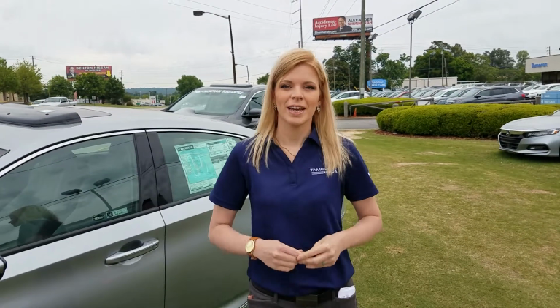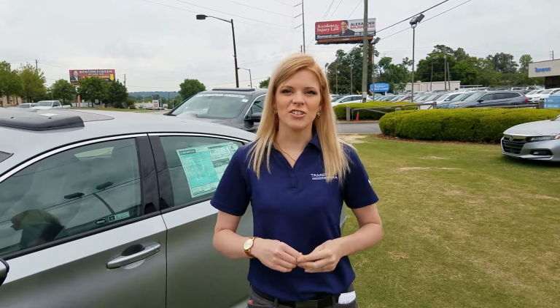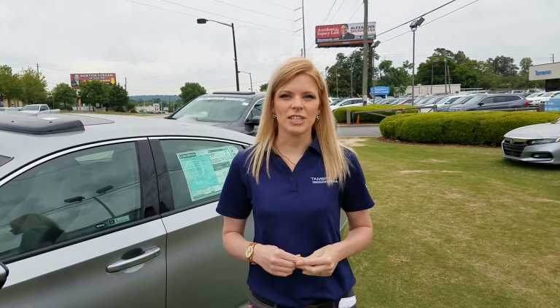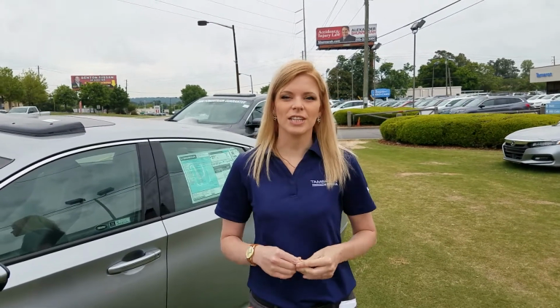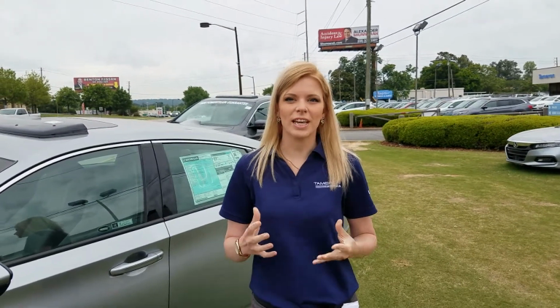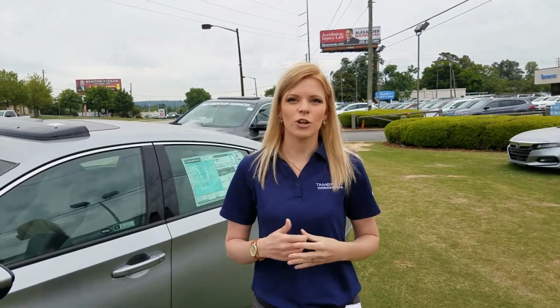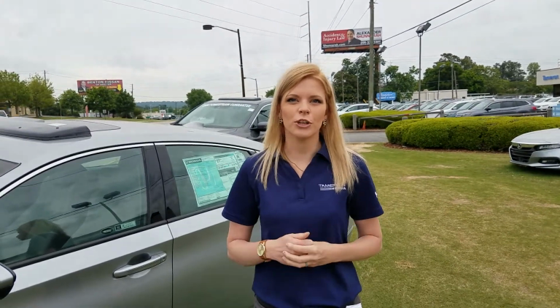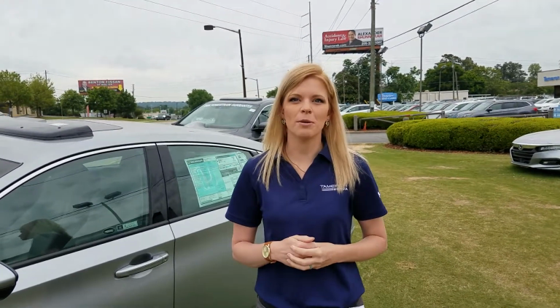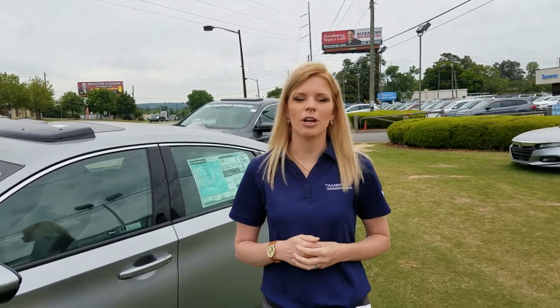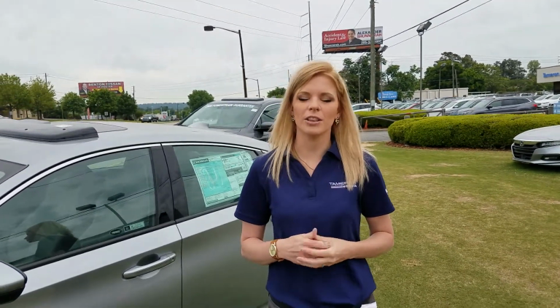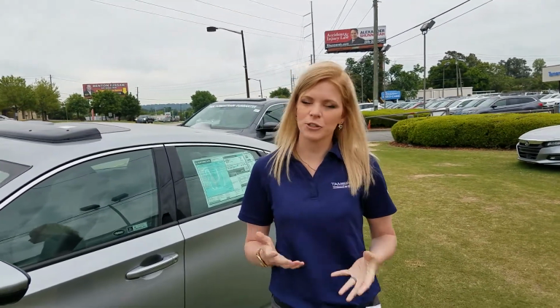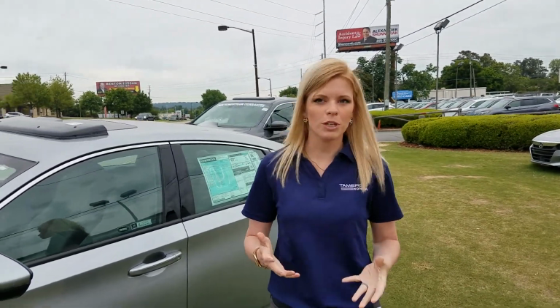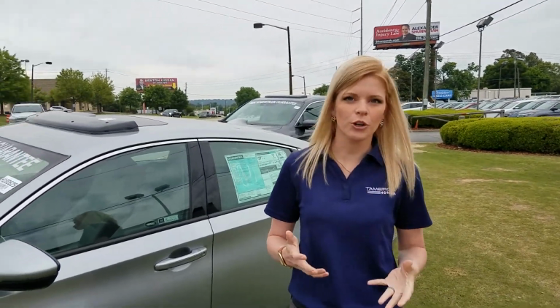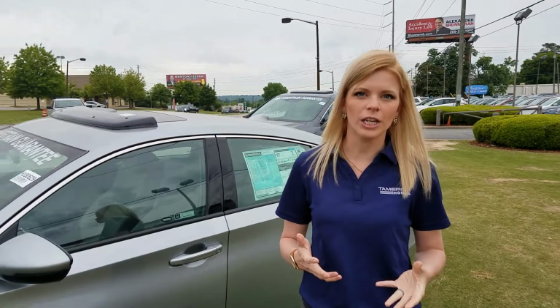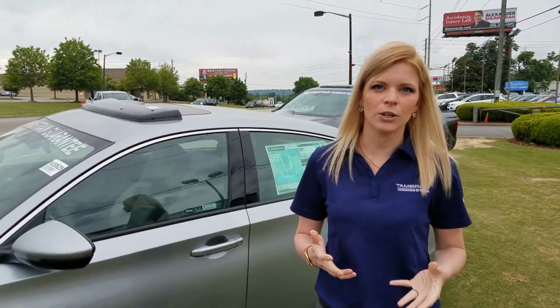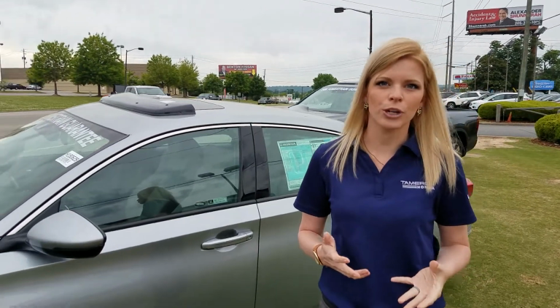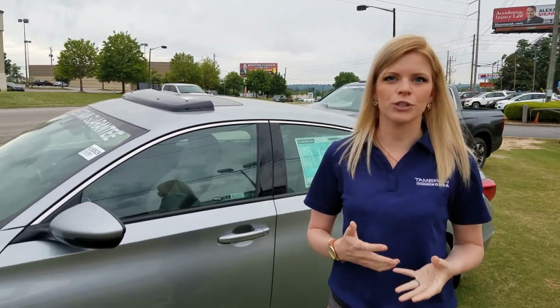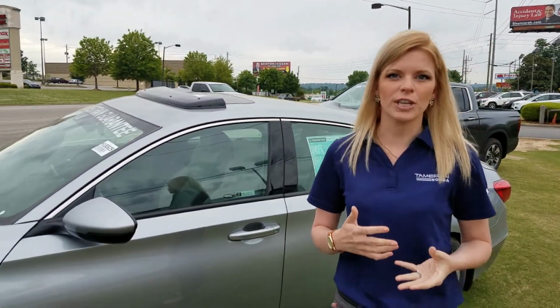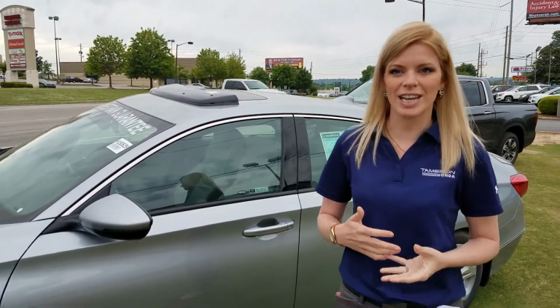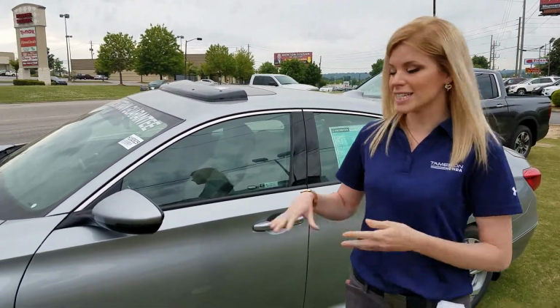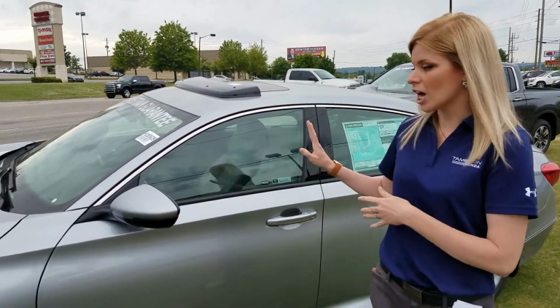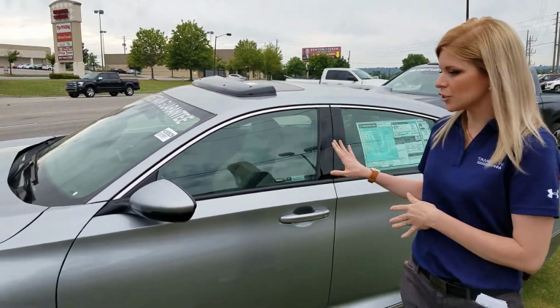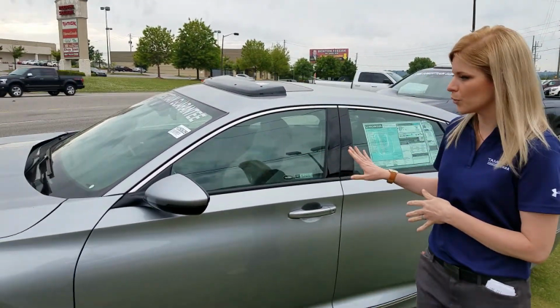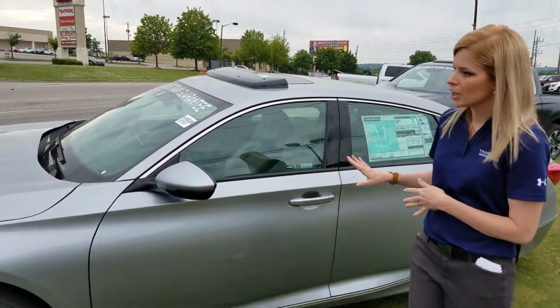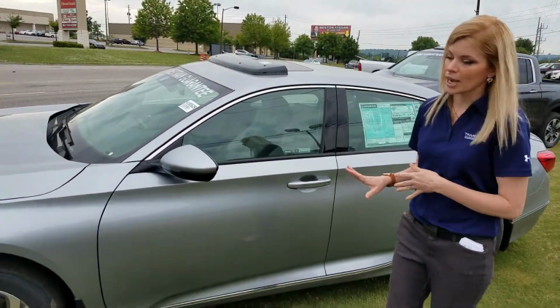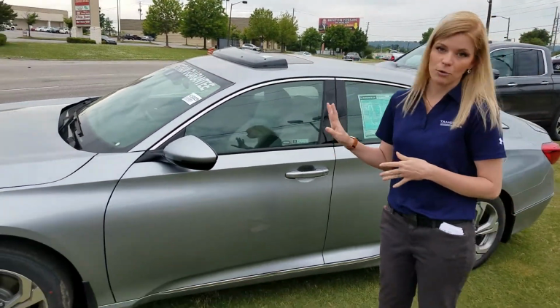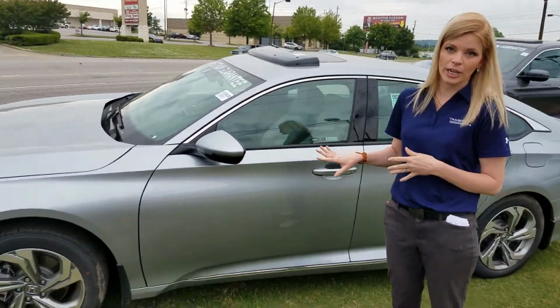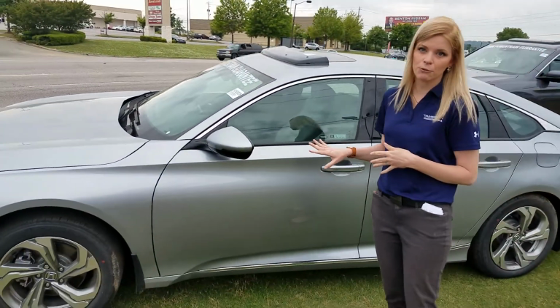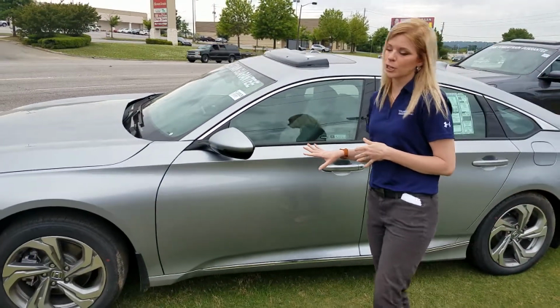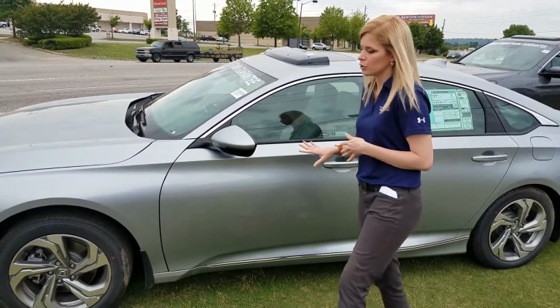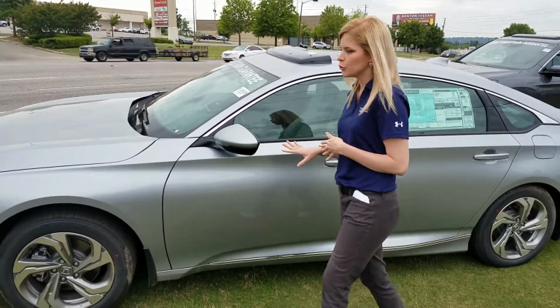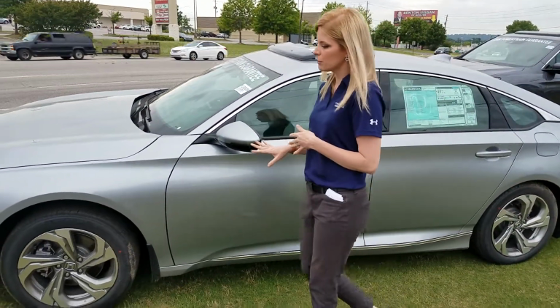Hey Jessica, it's Caitlin over here at Tamron Honda. Thank you so much for your online inquiry over the 2018 Honda Accord. I got one right here for you in Lunar Silver.